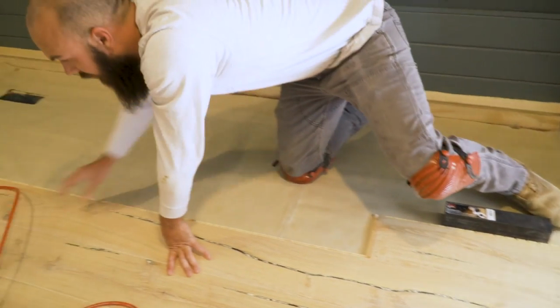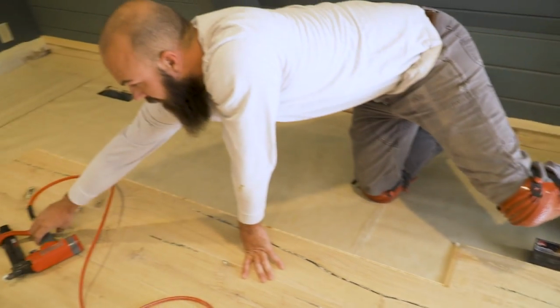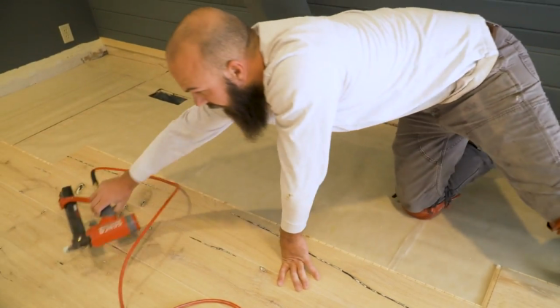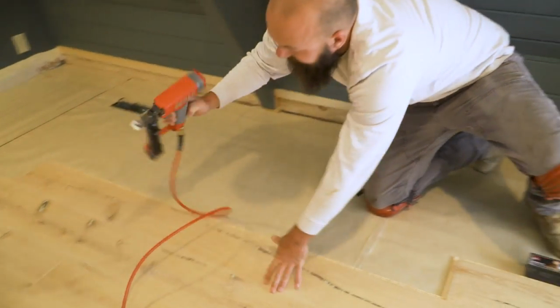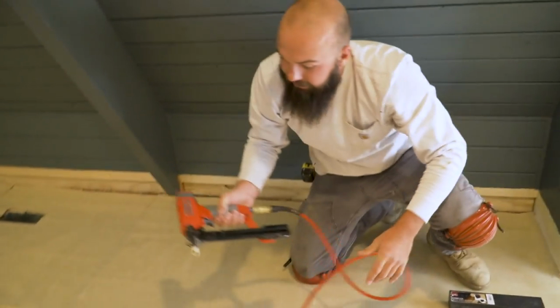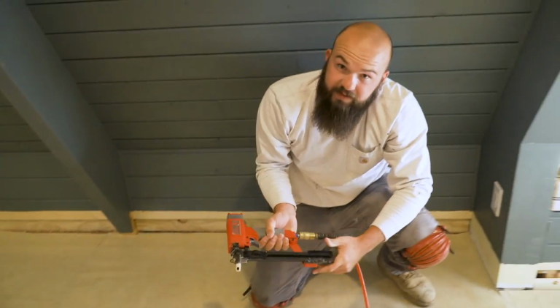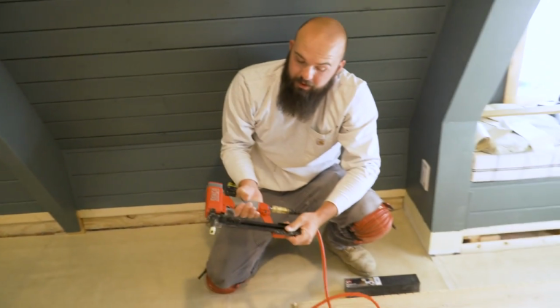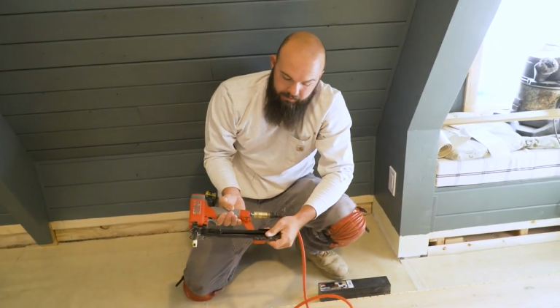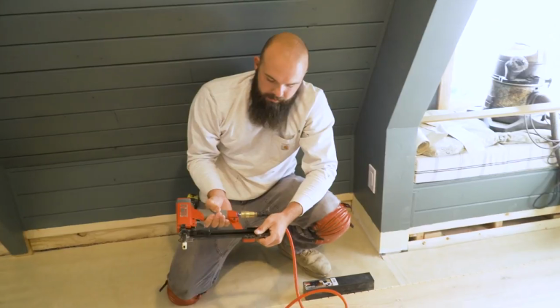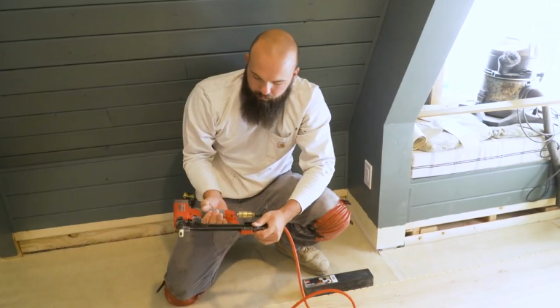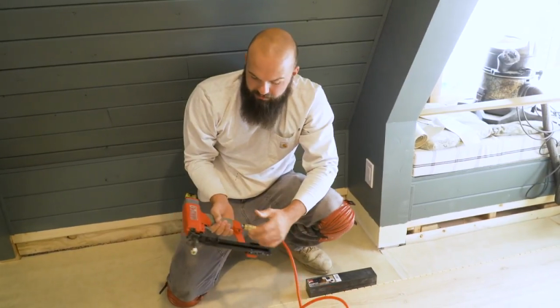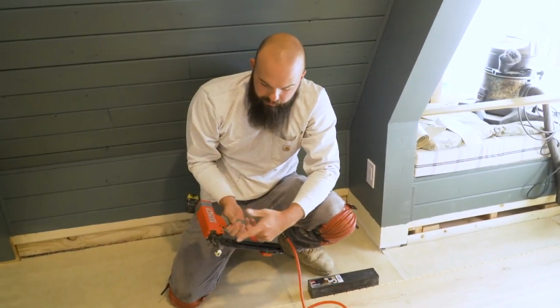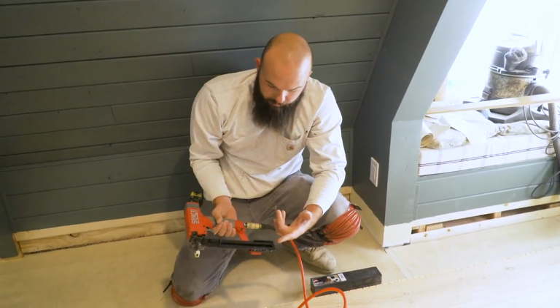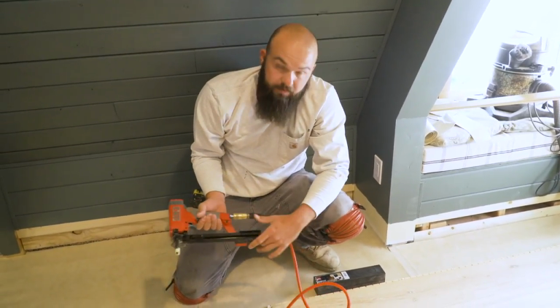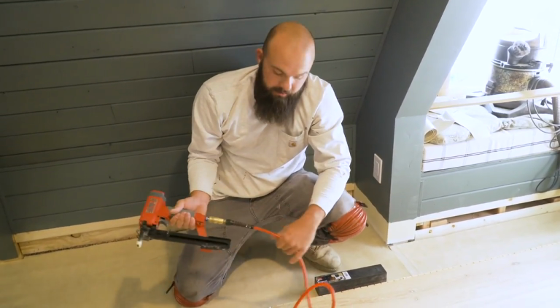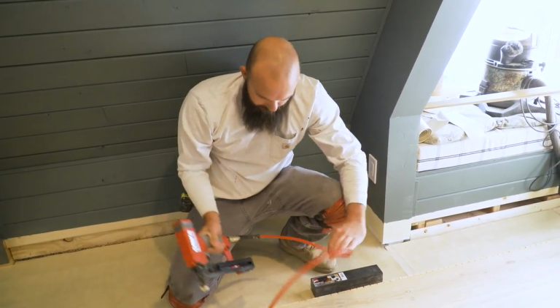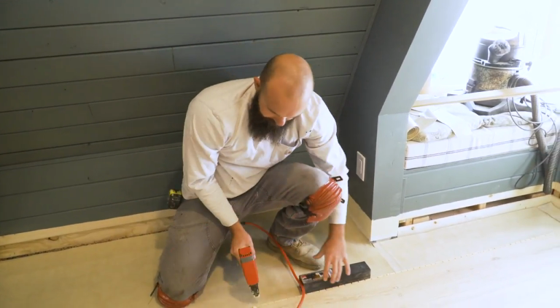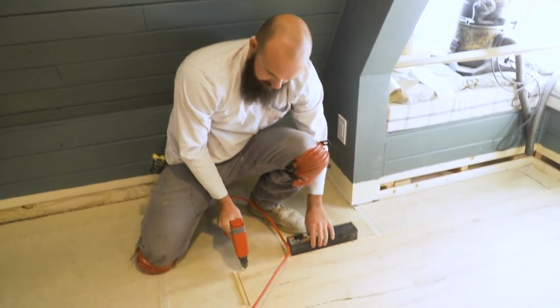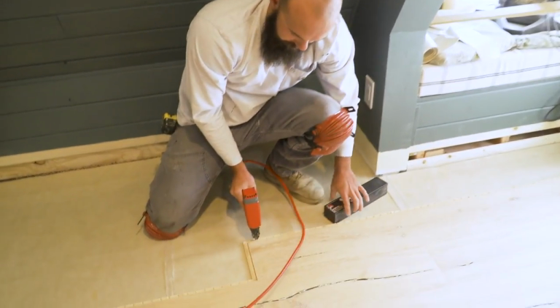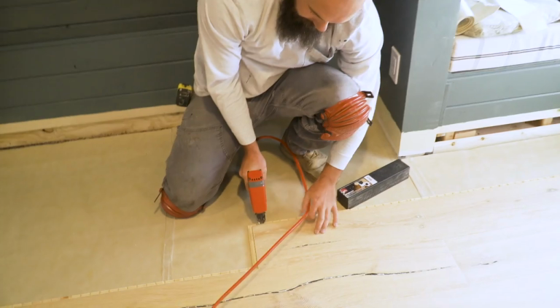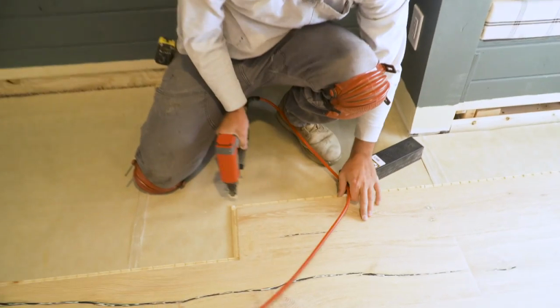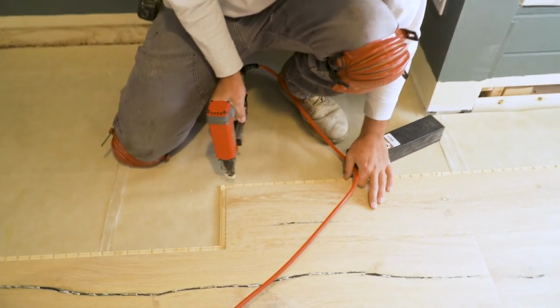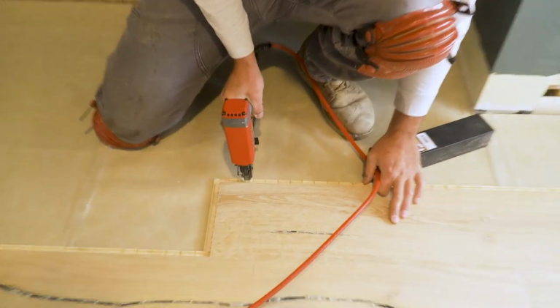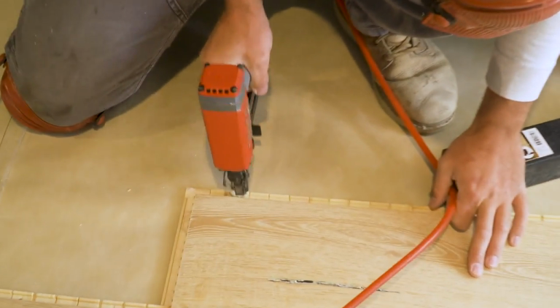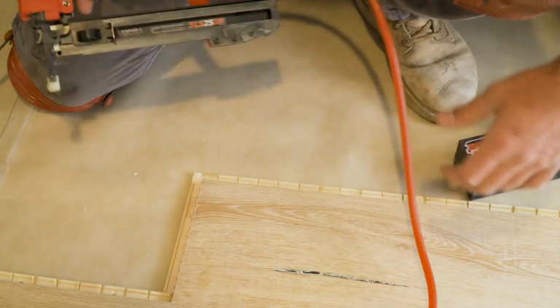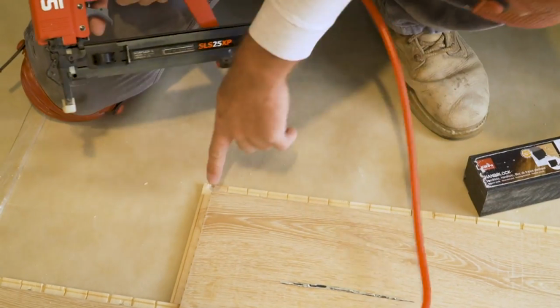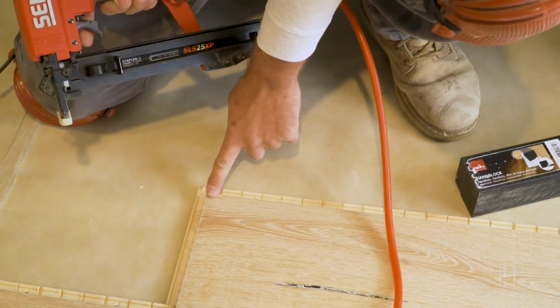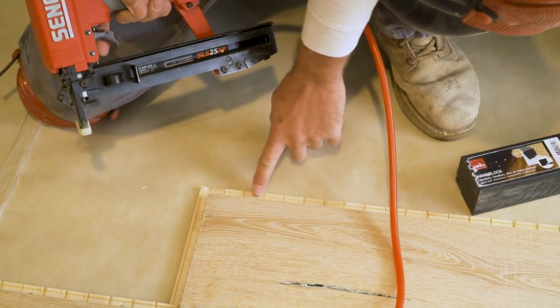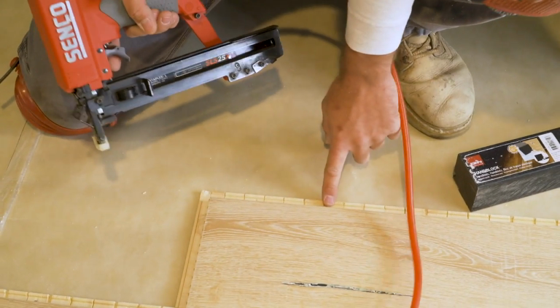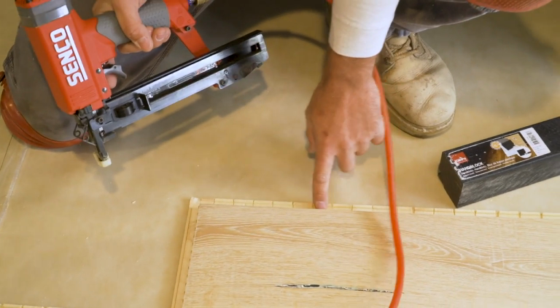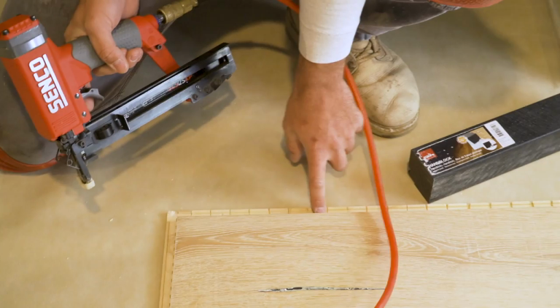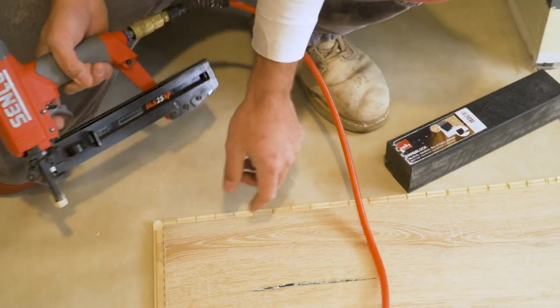We just use an 18-gauge staple gun with inch-and-a-quarter staples. You put it here and shoot it in. I put two right close to the seam, and then we do it every four to six inches all the way down.